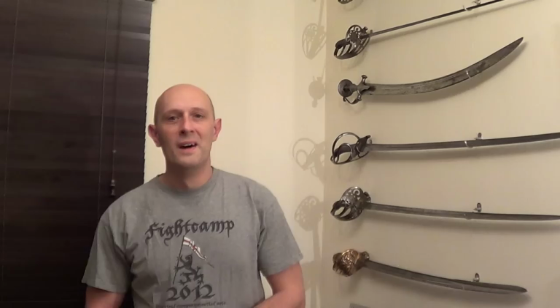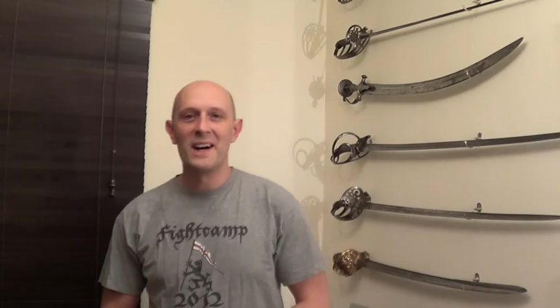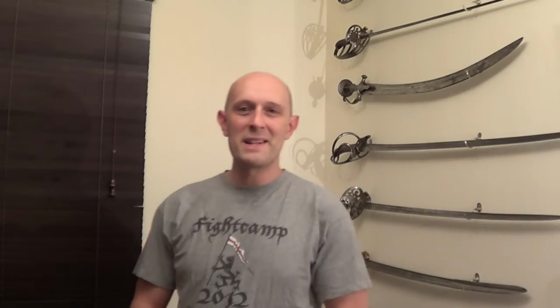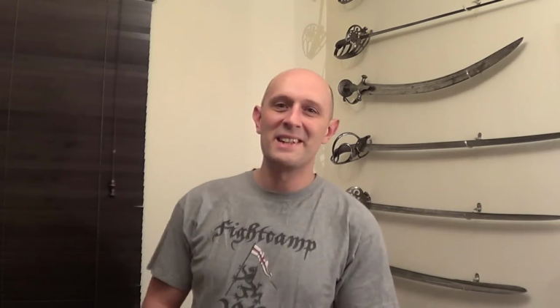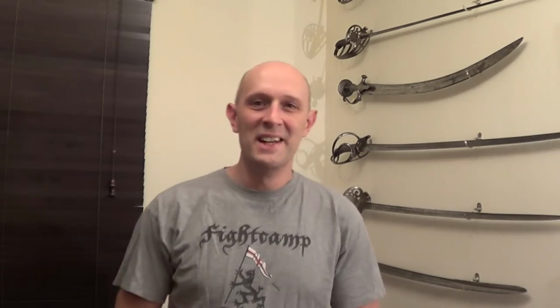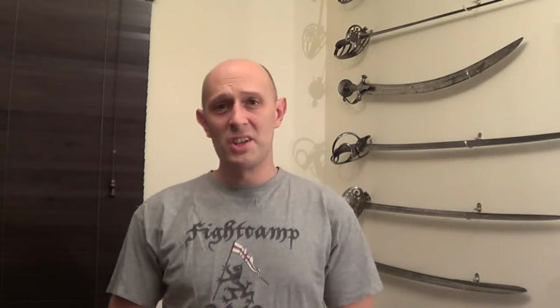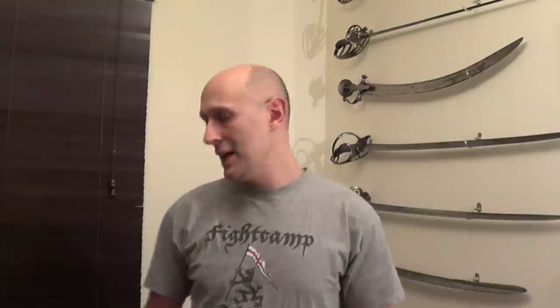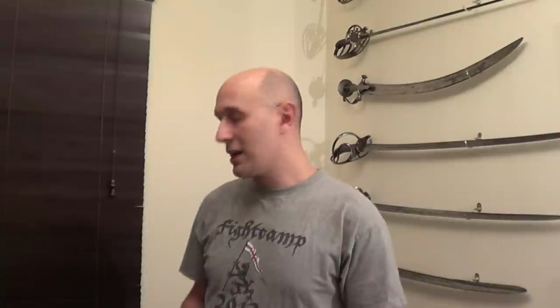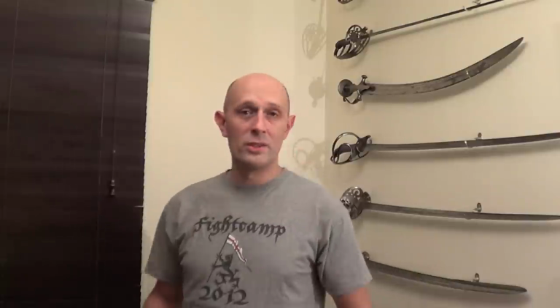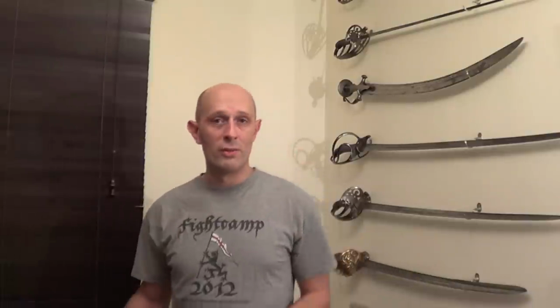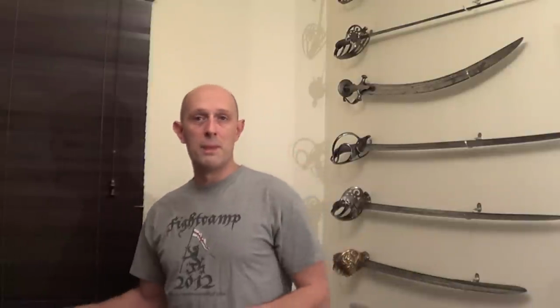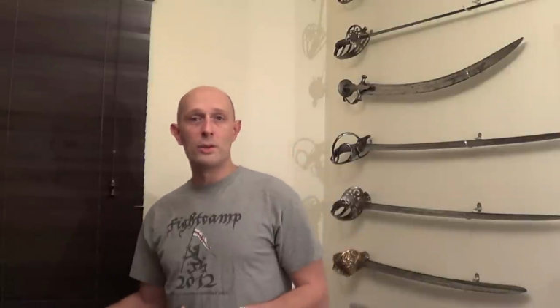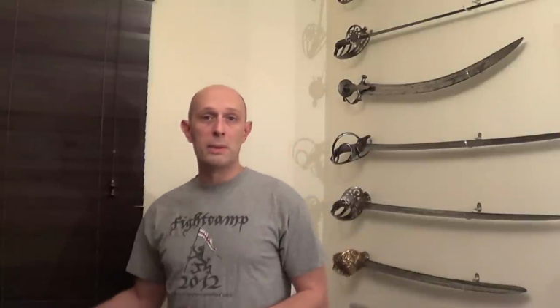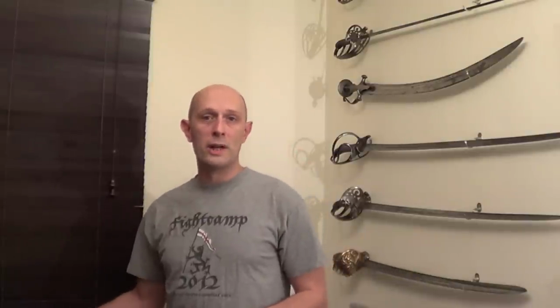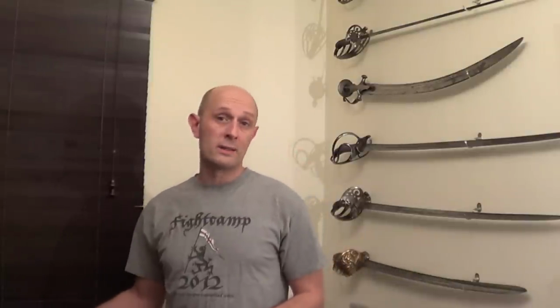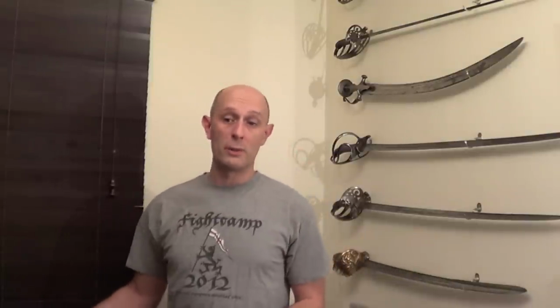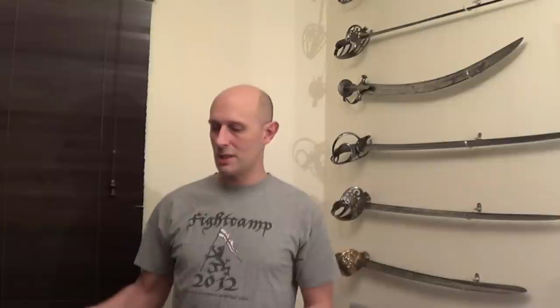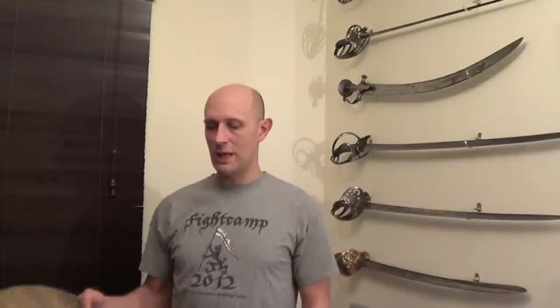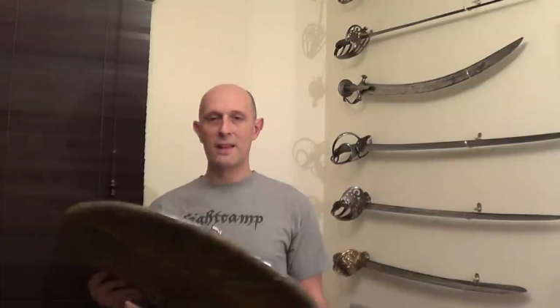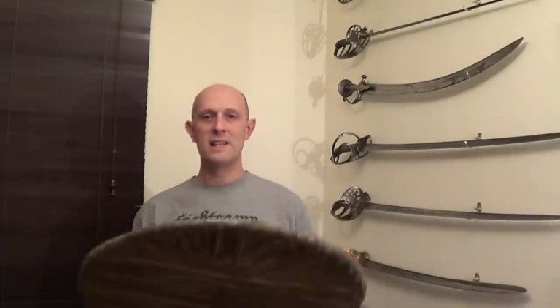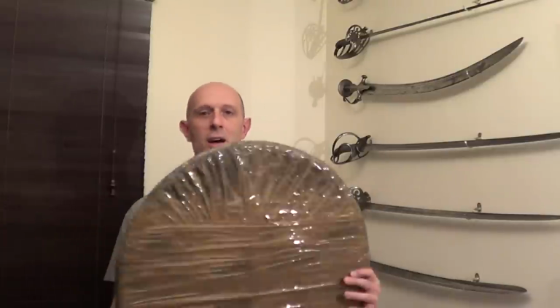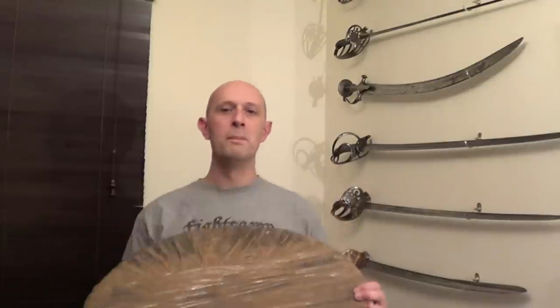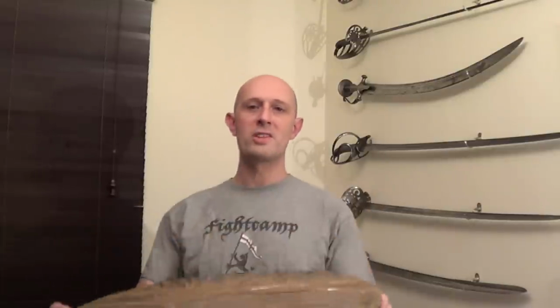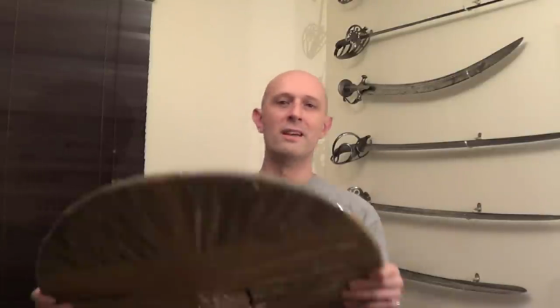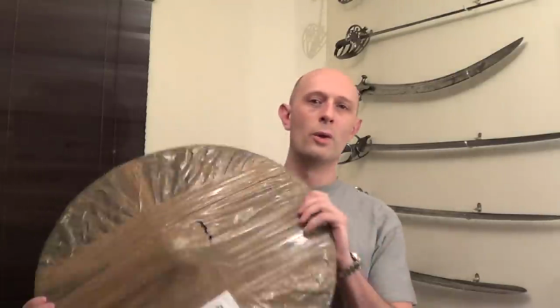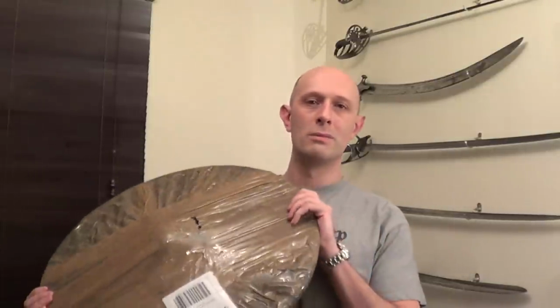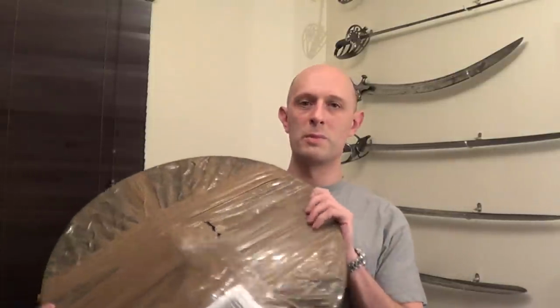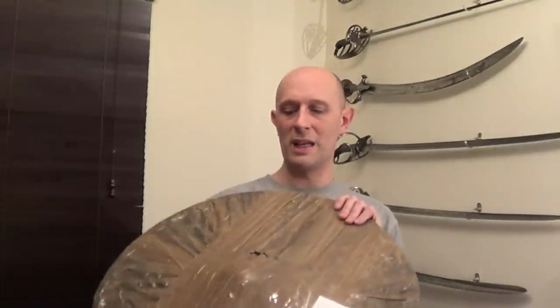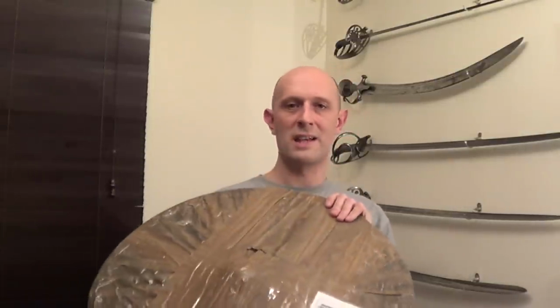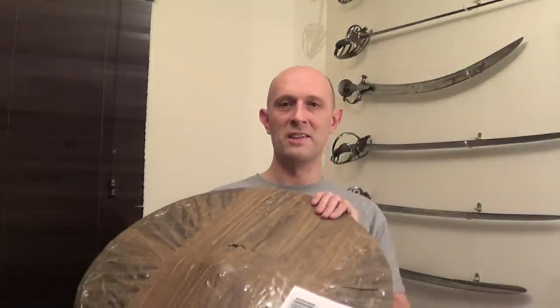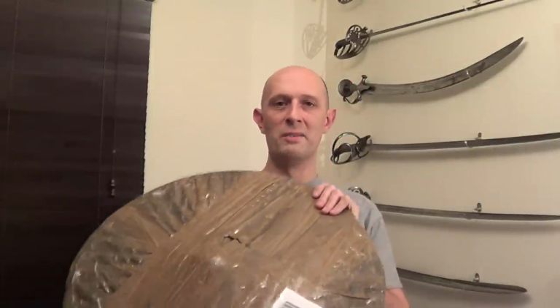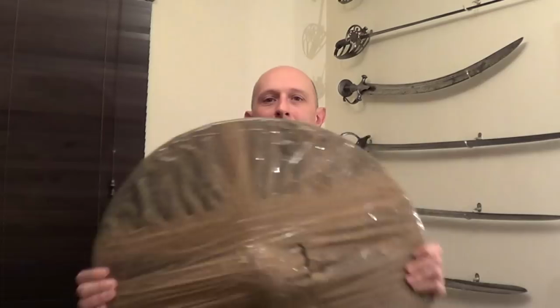Hi guys, Matt Easton here. So here's something I don't do very often but I might do a little bit more in coming weeks — an unboxing, or more specifically in this case an unwrapping.